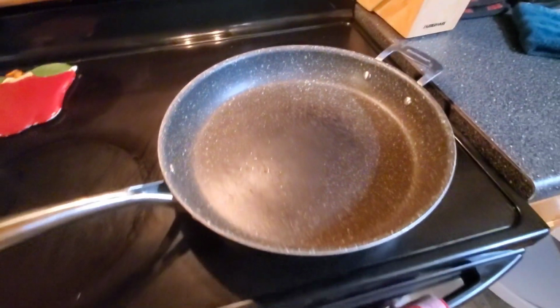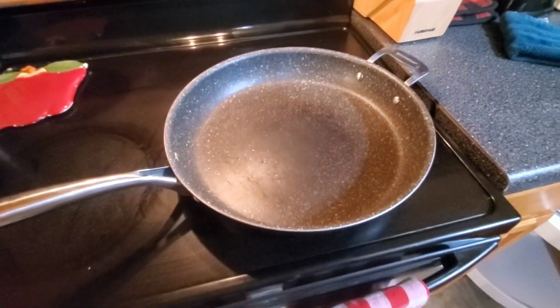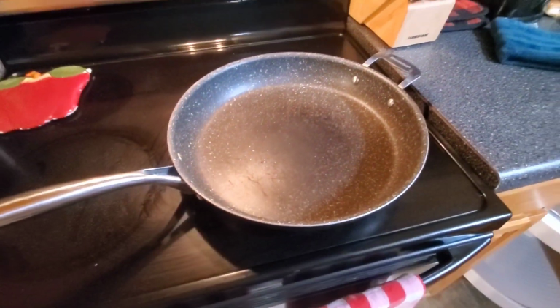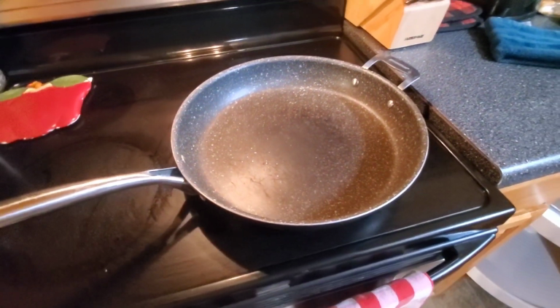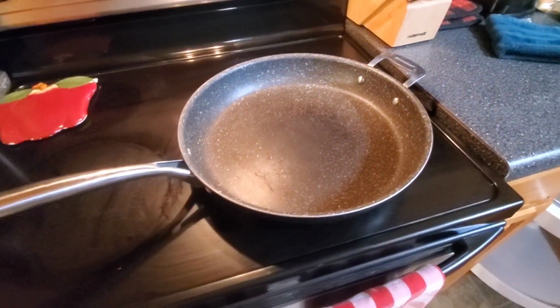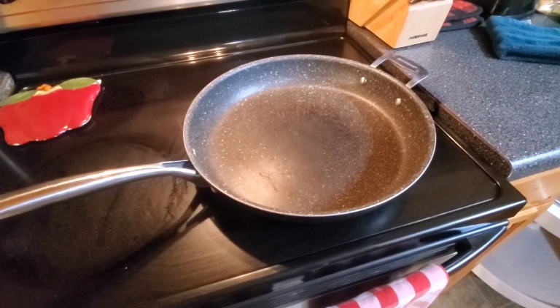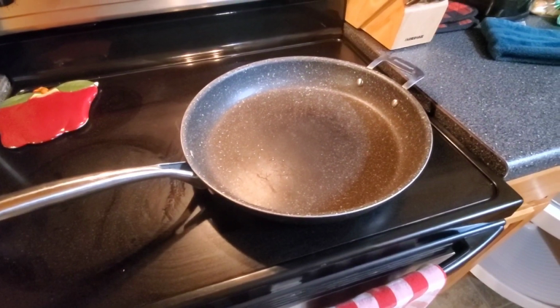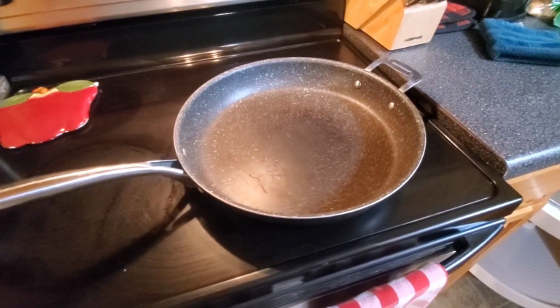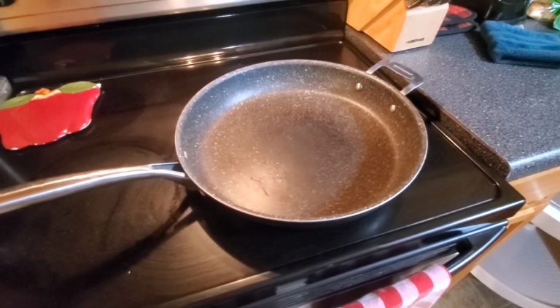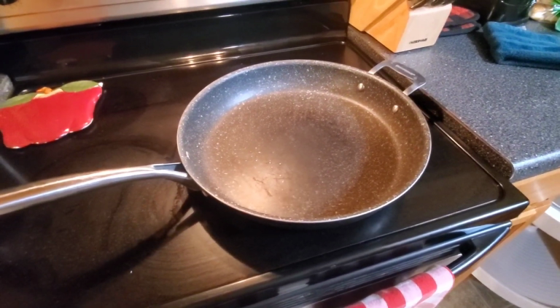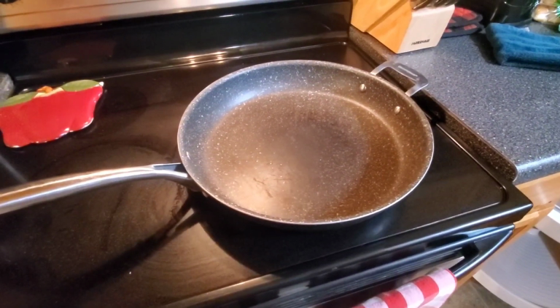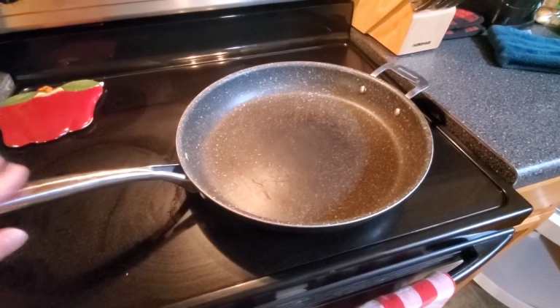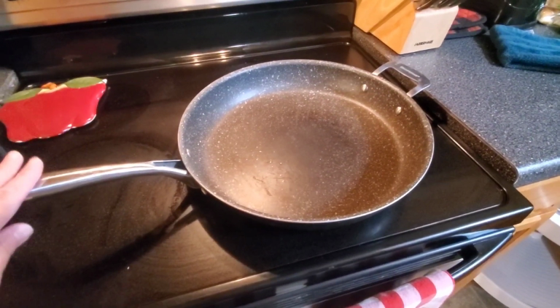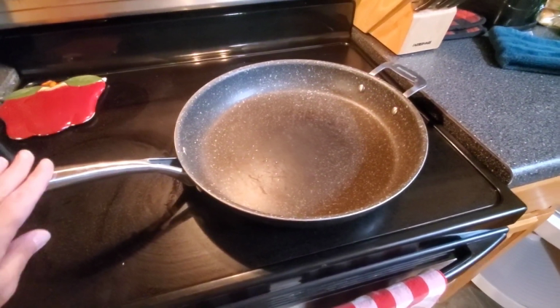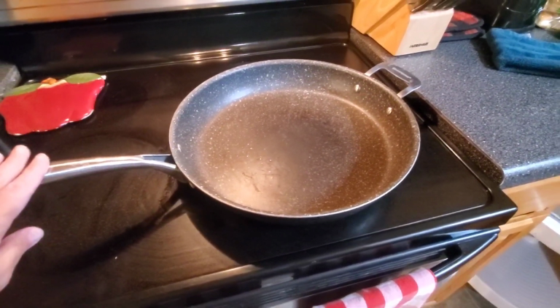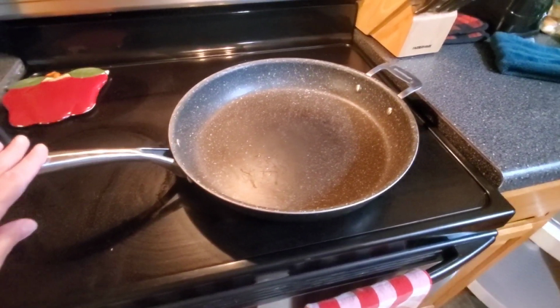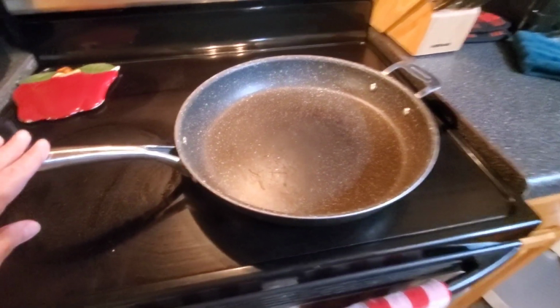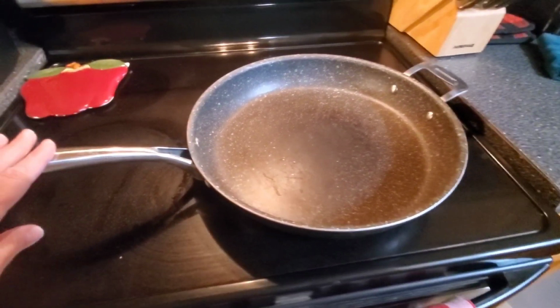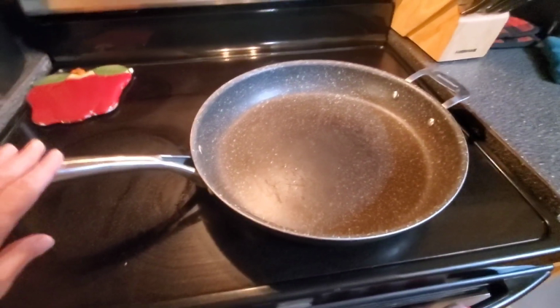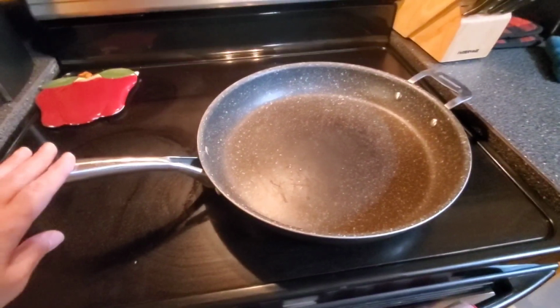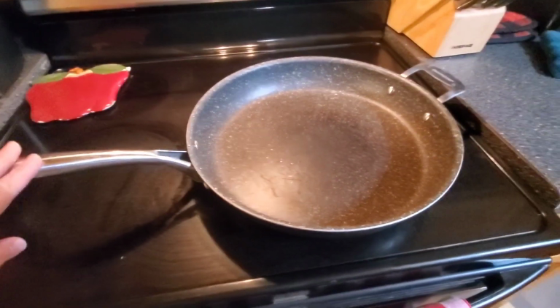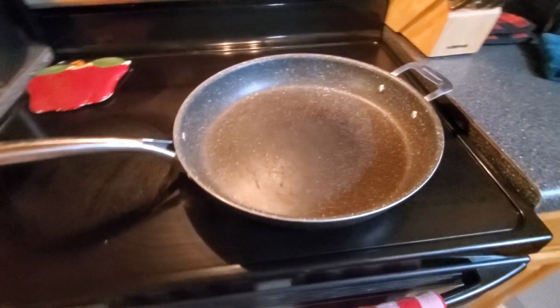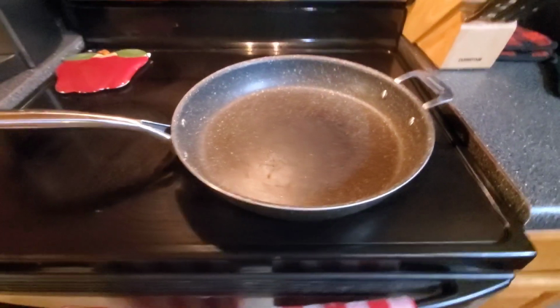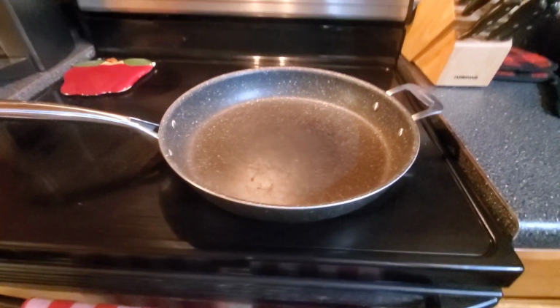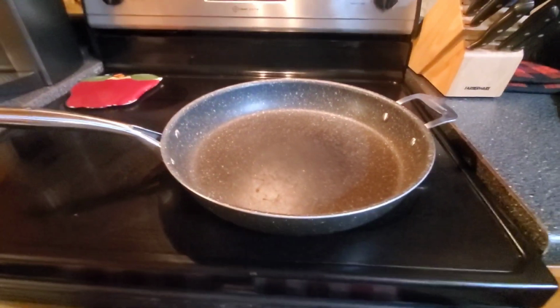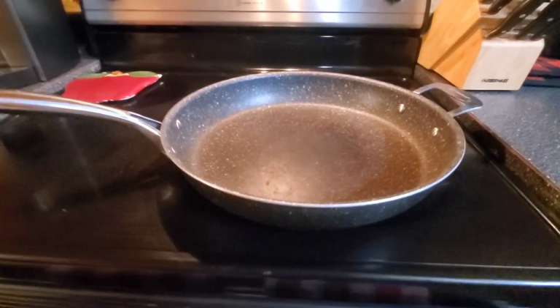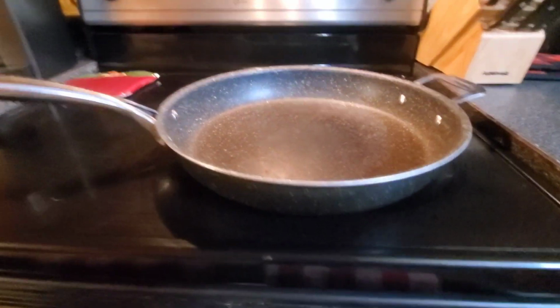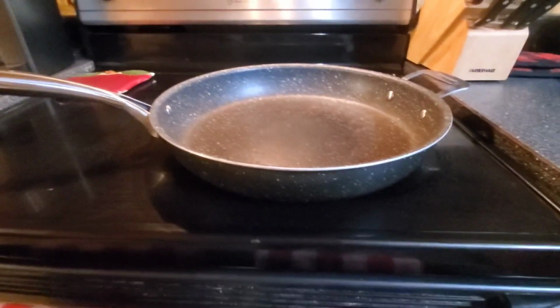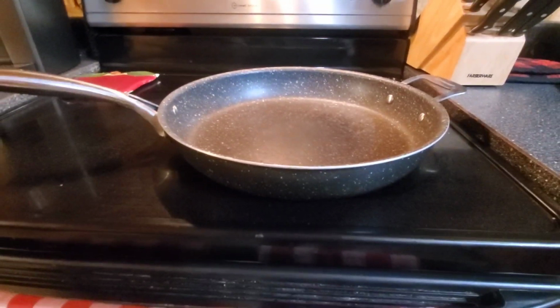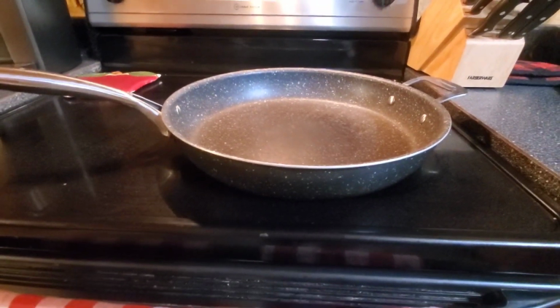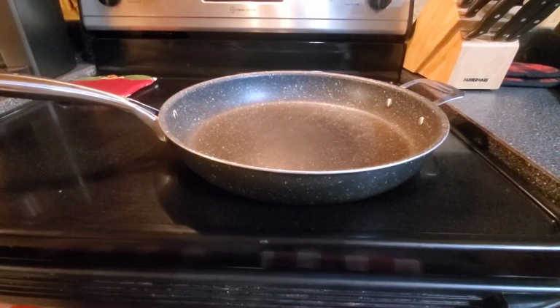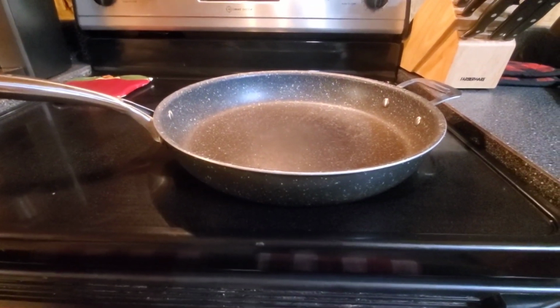This is also very easy to care for. You can put it in the dishwasher, or you can hand wash it either way. We've been very happy with this frying pan, and this is definitely one that I recommend.